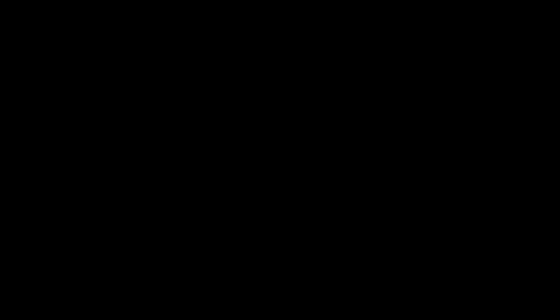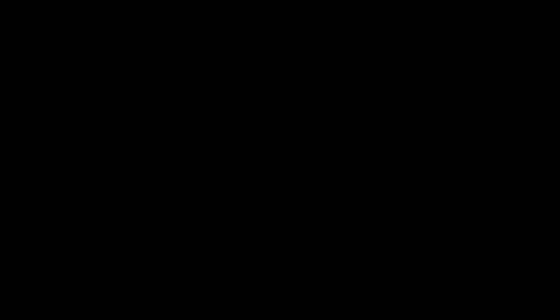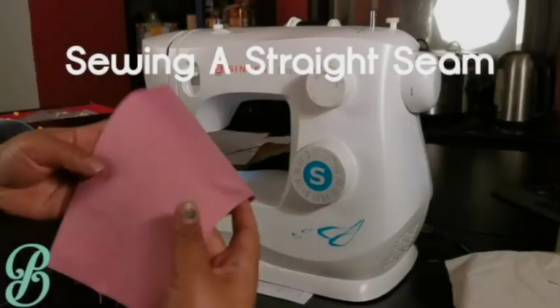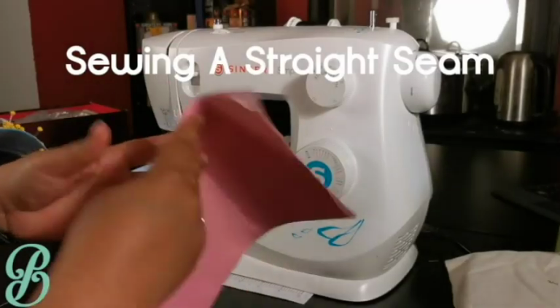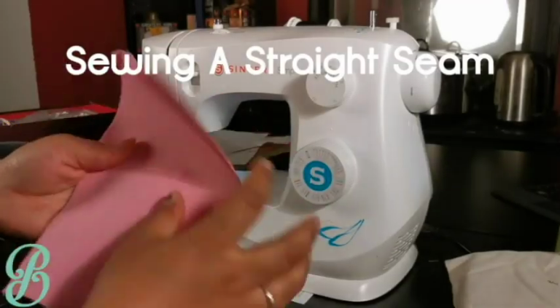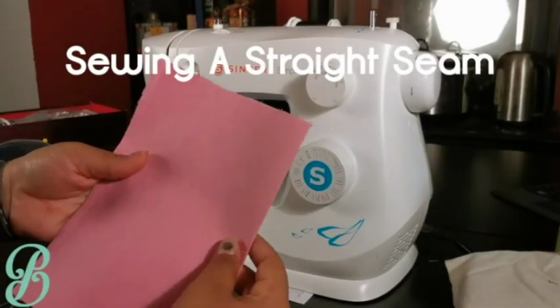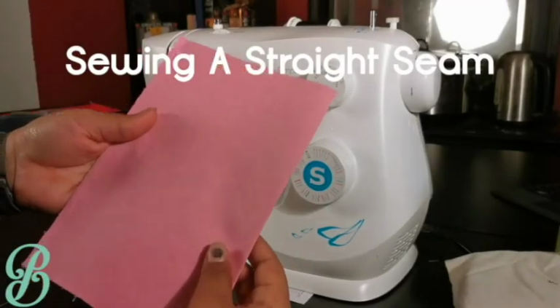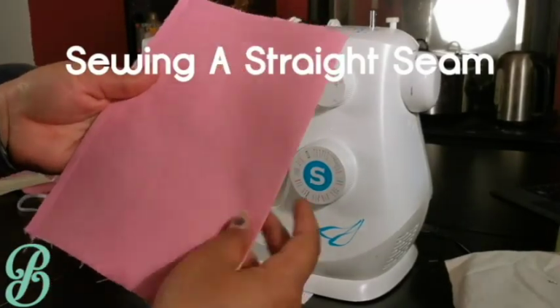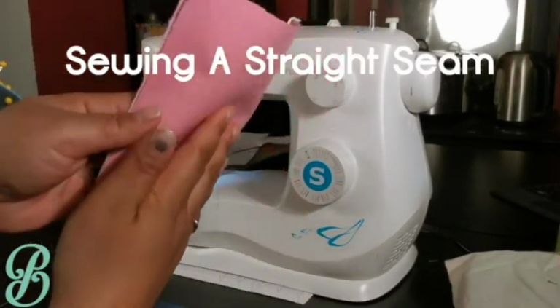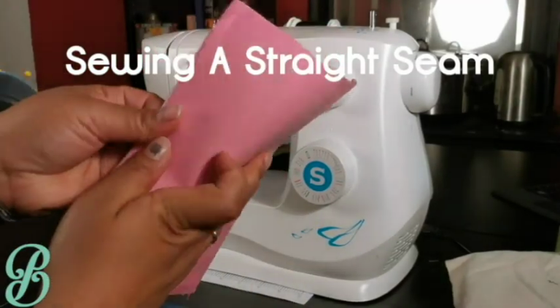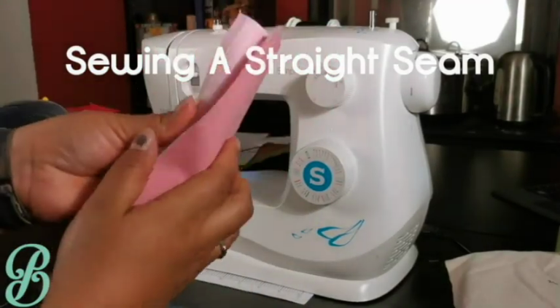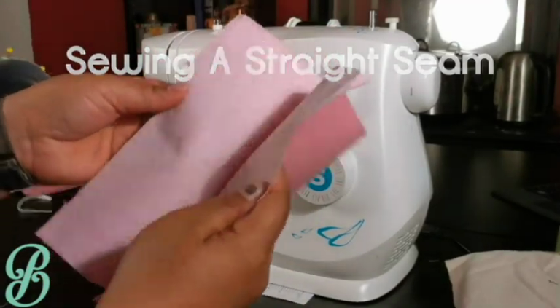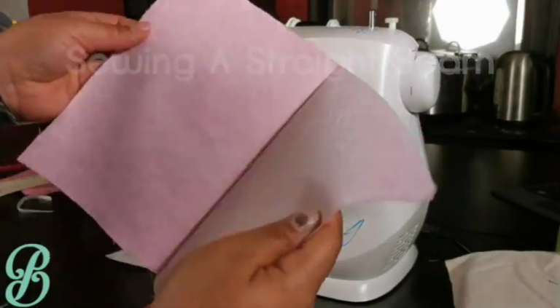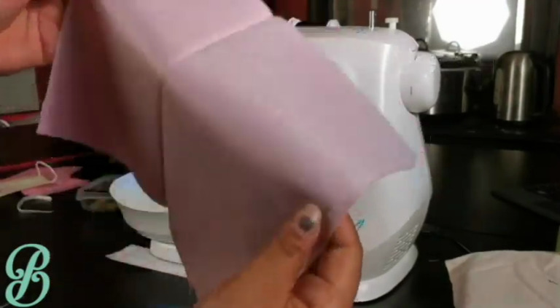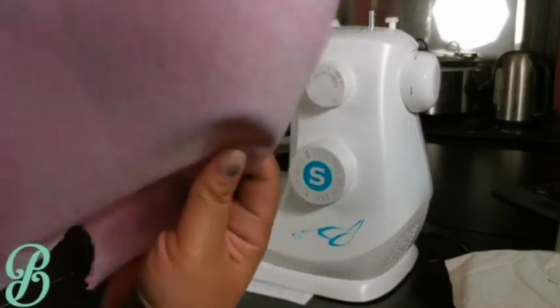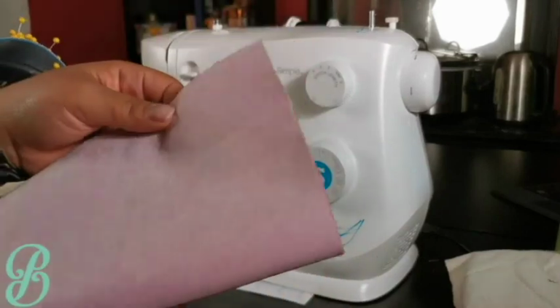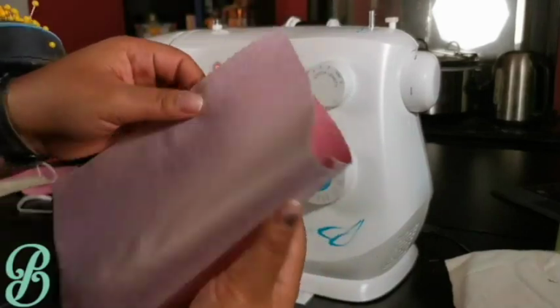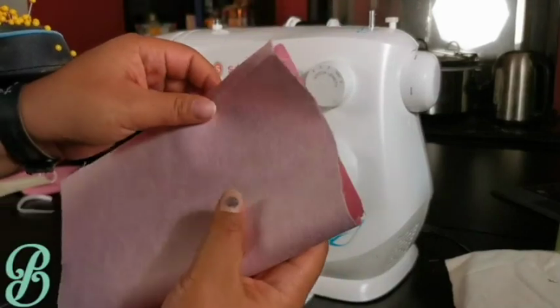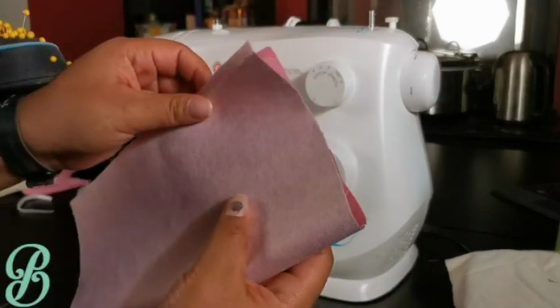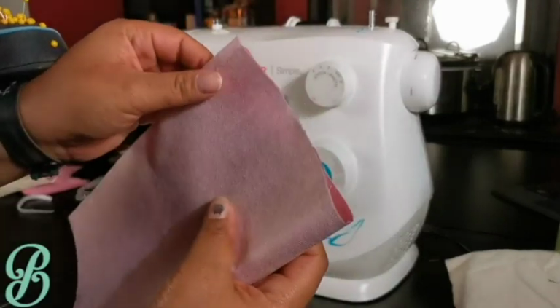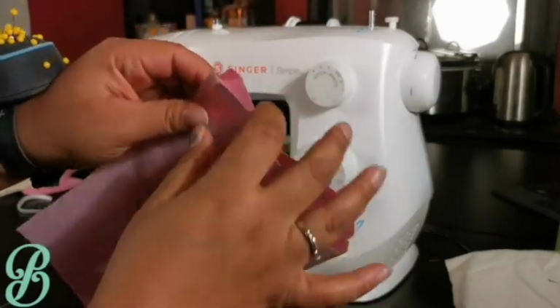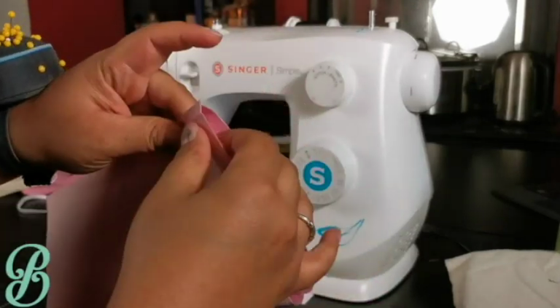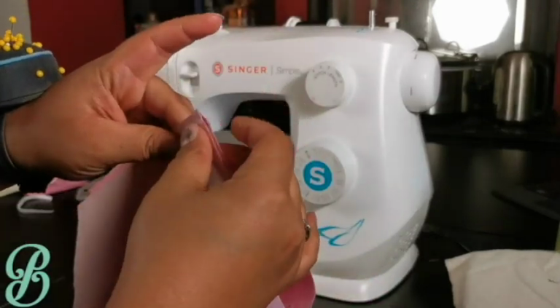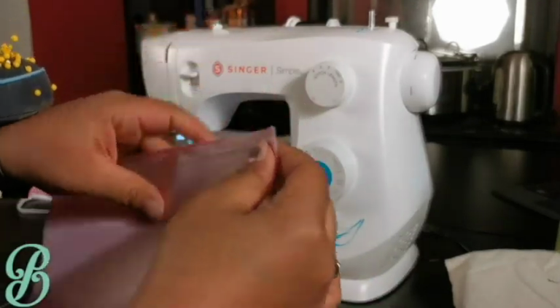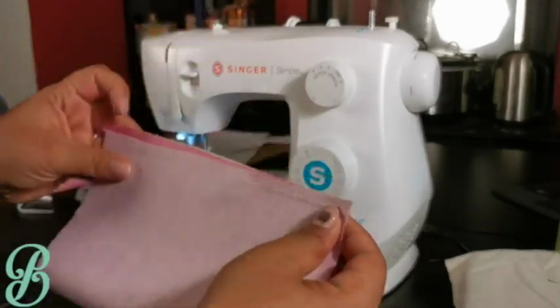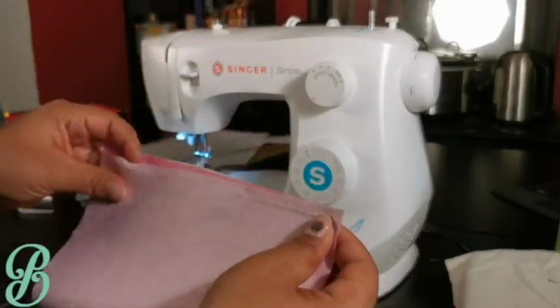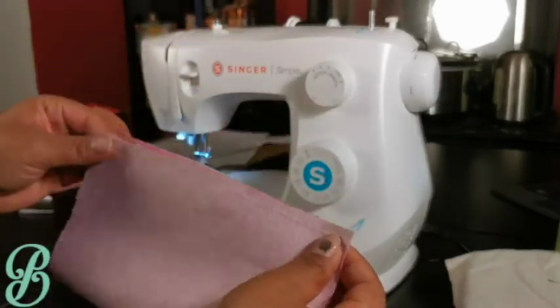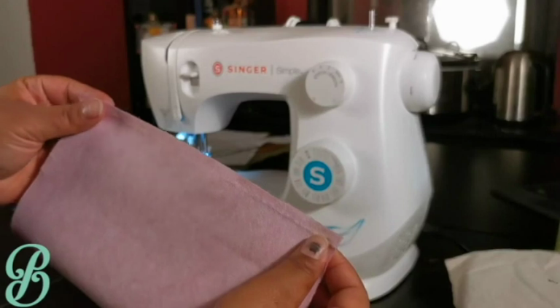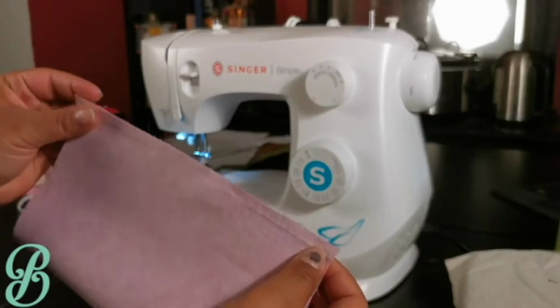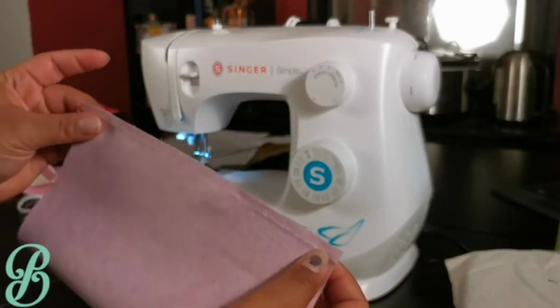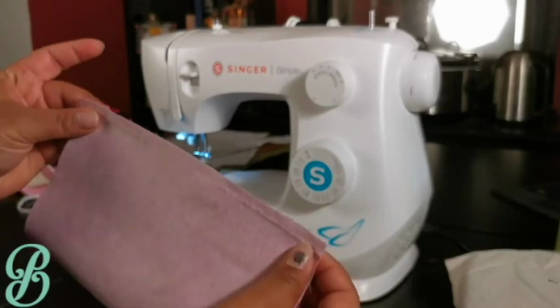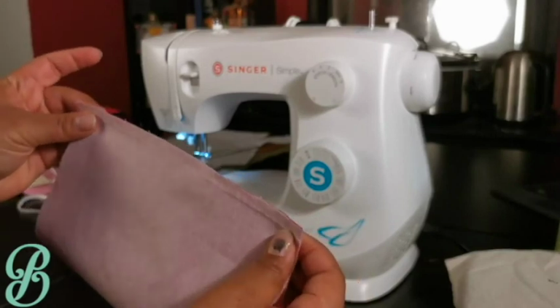Unless you're applying a piece of fabric directly on top of something like a pocket, you'll want to sew right side to right side, or face to face. That means you're sewing while looking at the wrong side of the fabric.